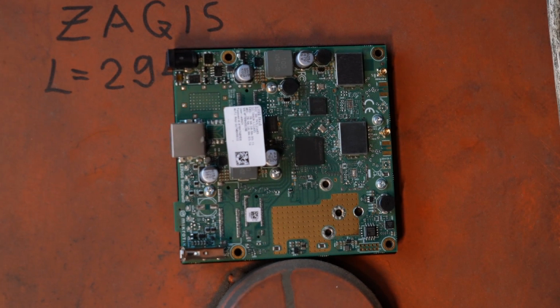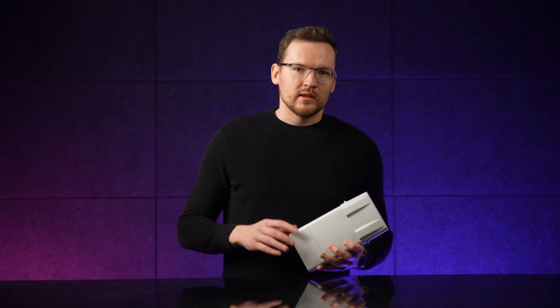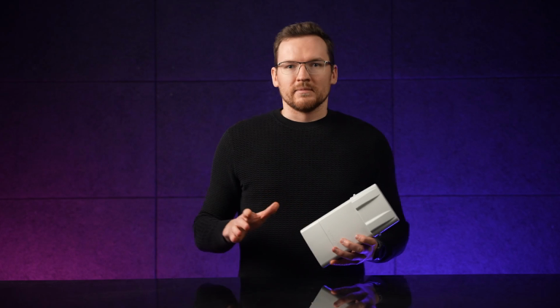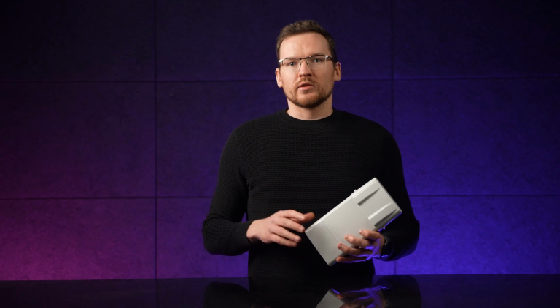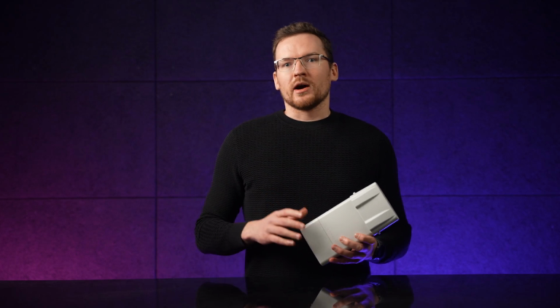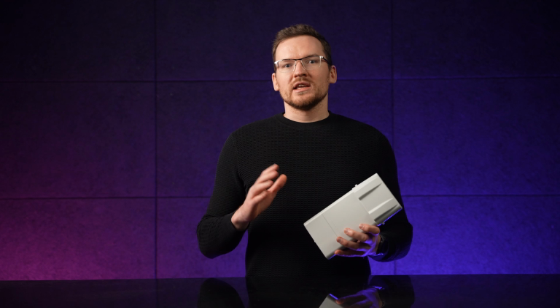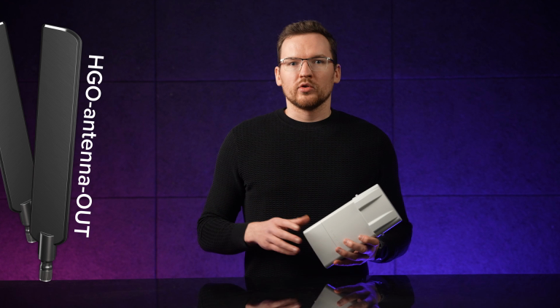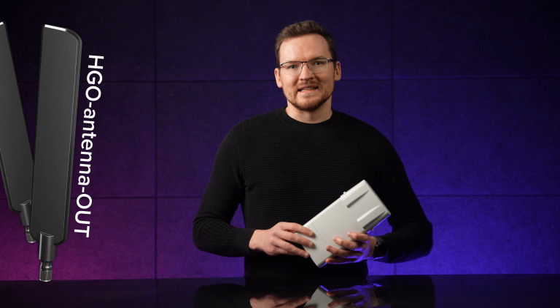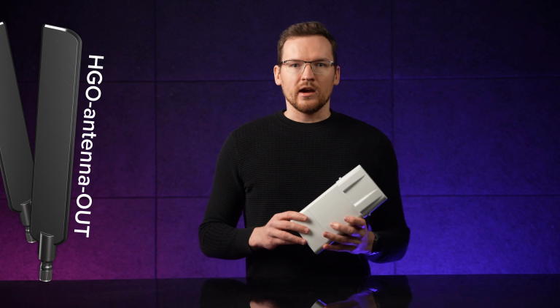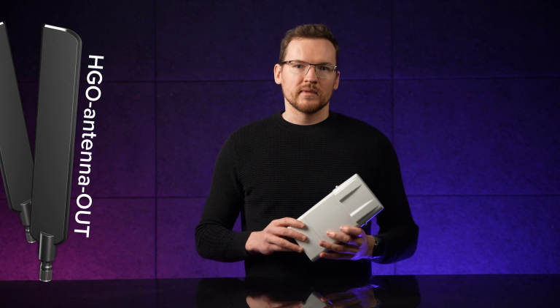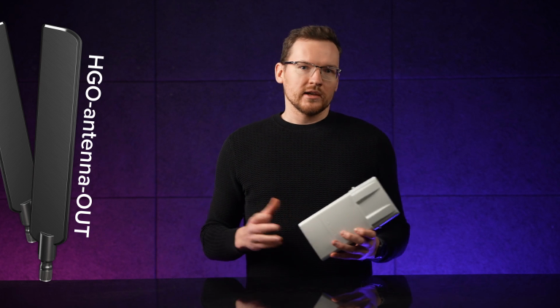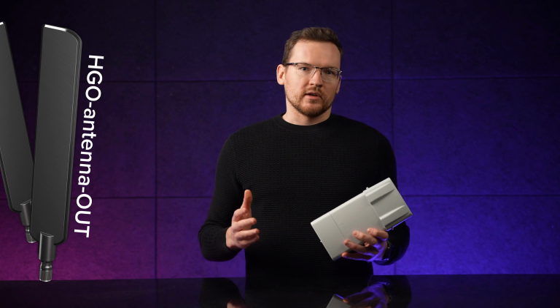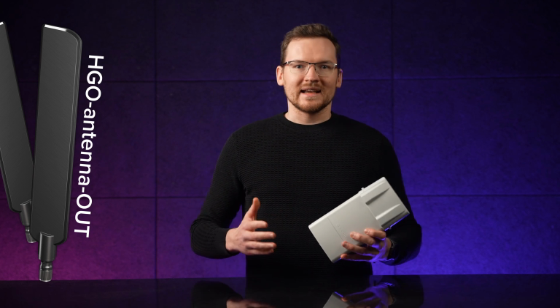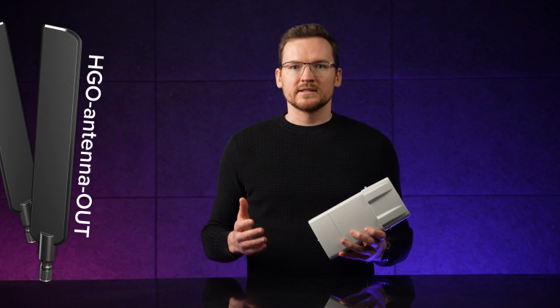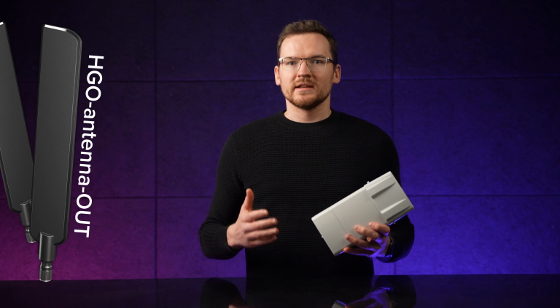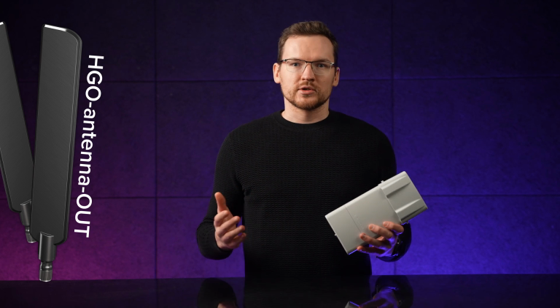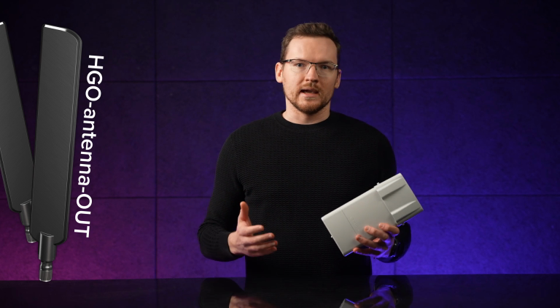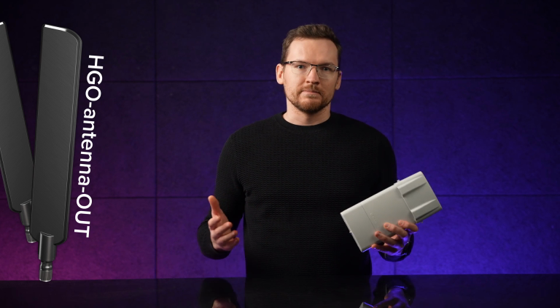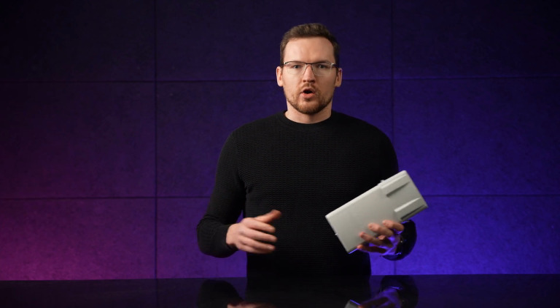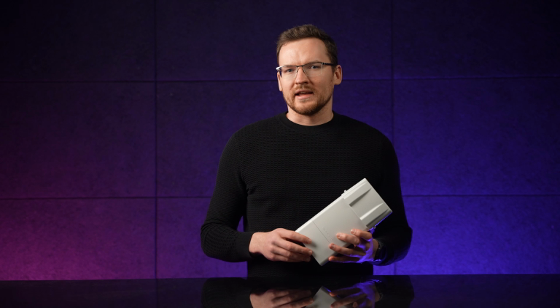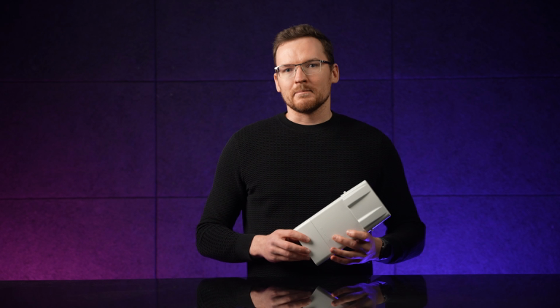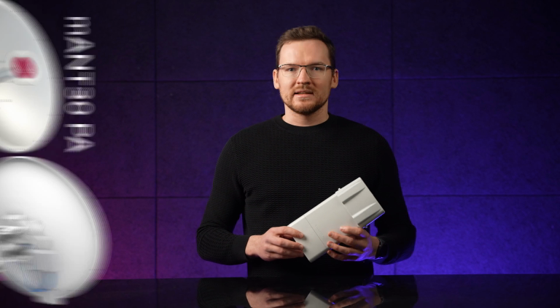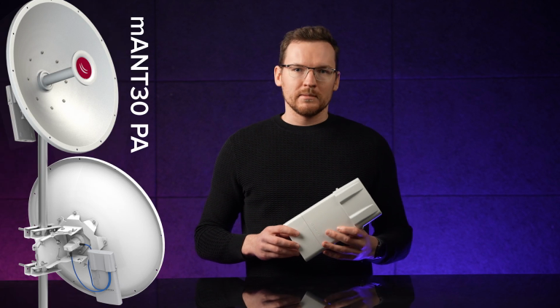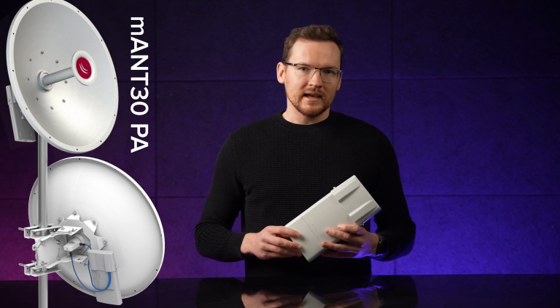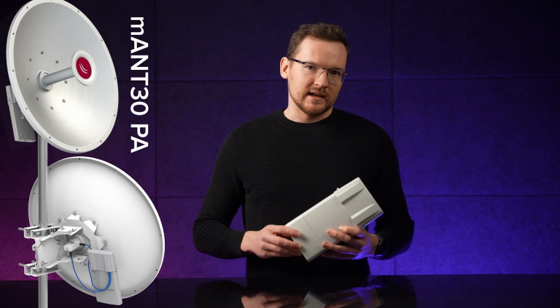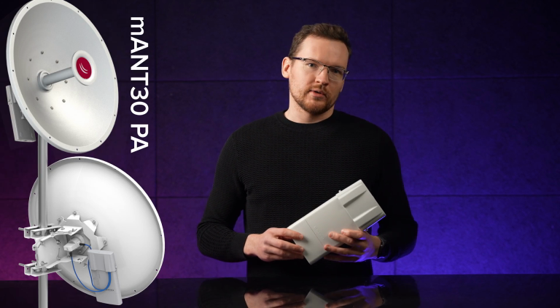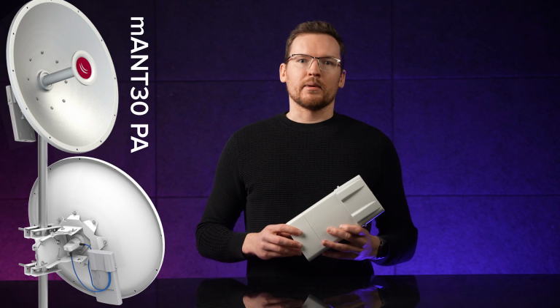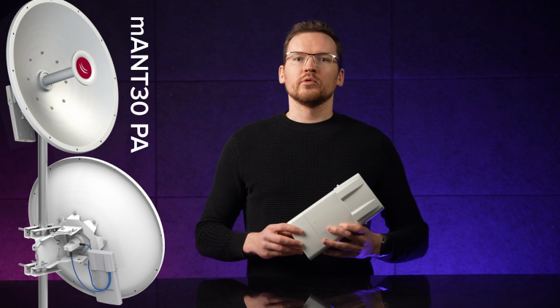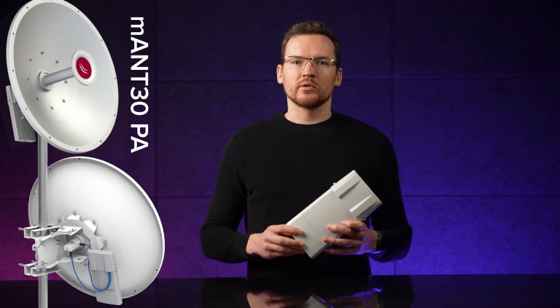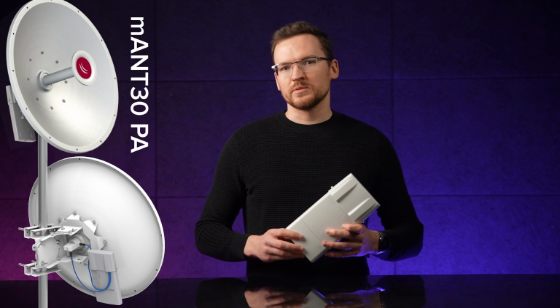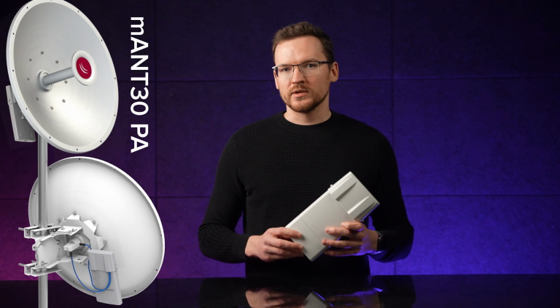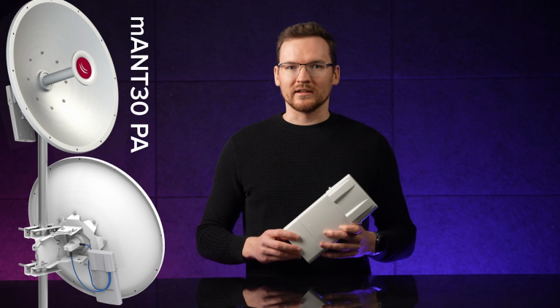Either way, you can grab our HDL antenna and get yourself an excellent omnidirectional AP, or try the MANT 30PA antenna to create a powerful long-range point-to-point link.